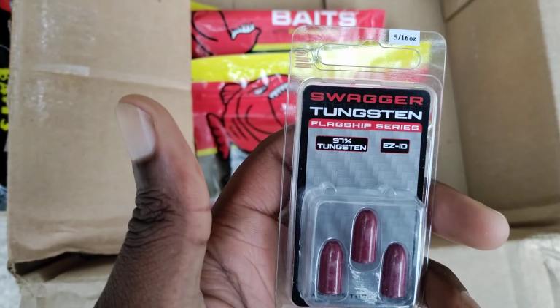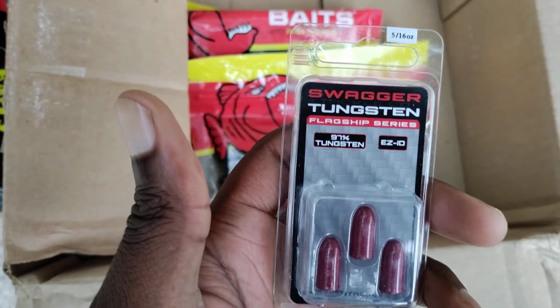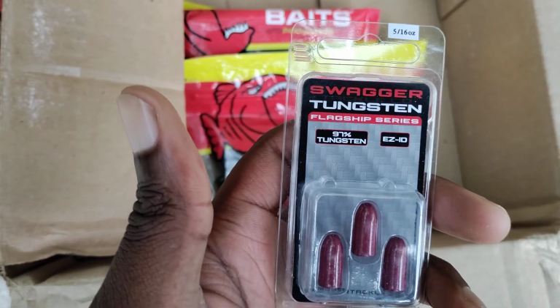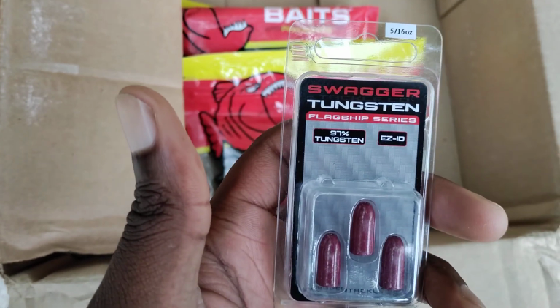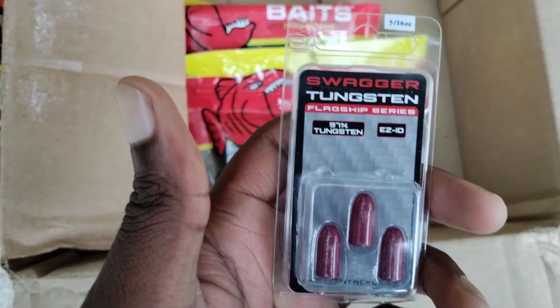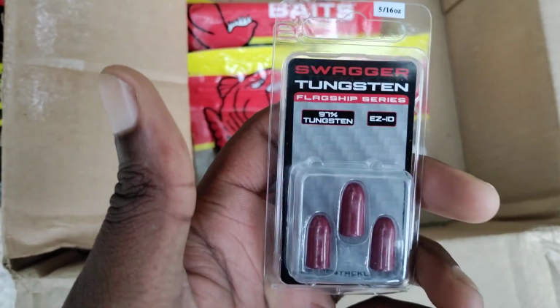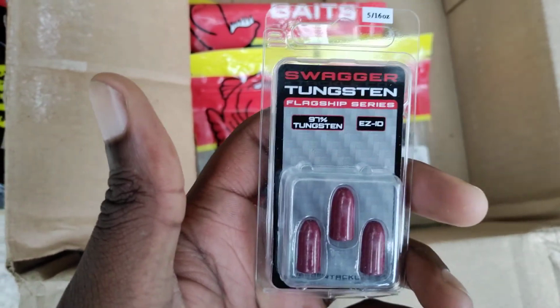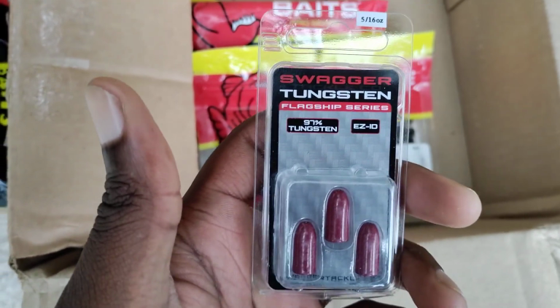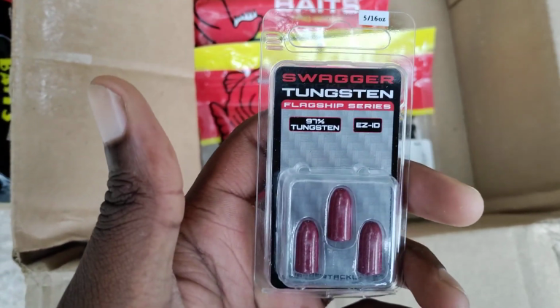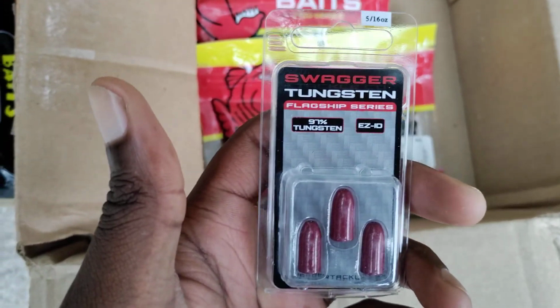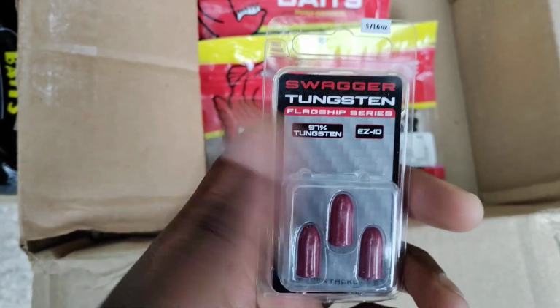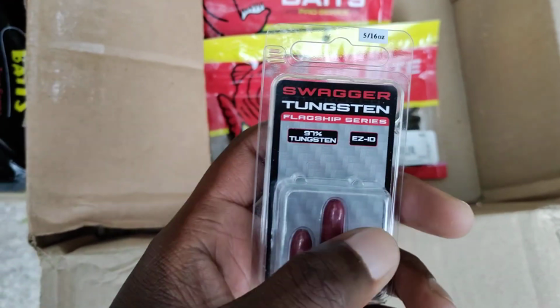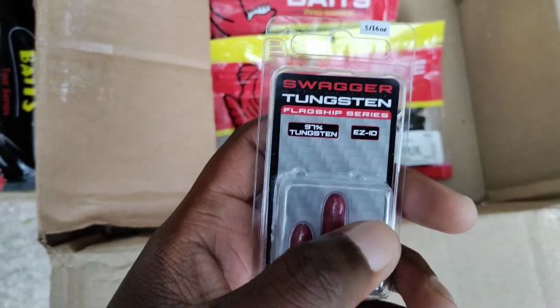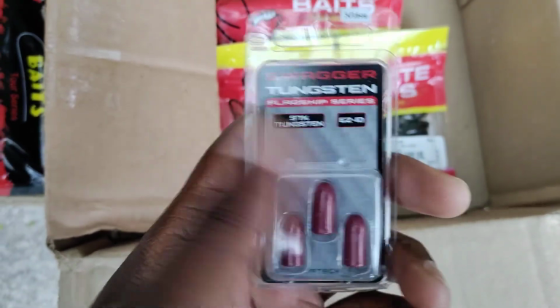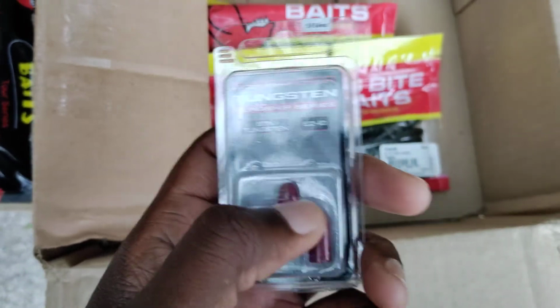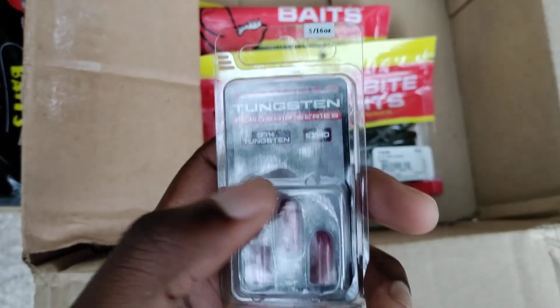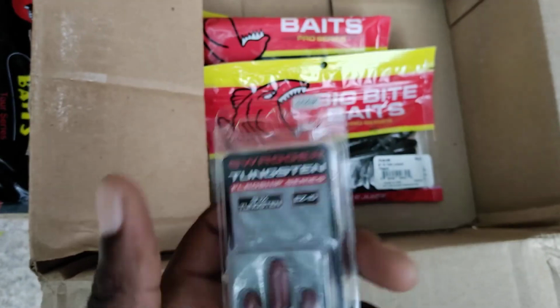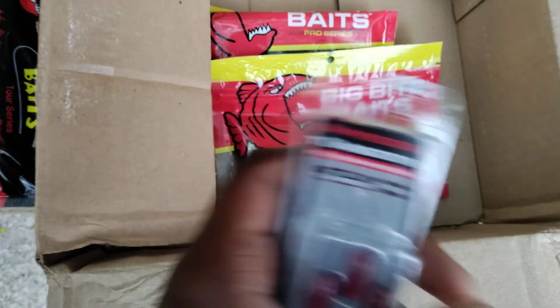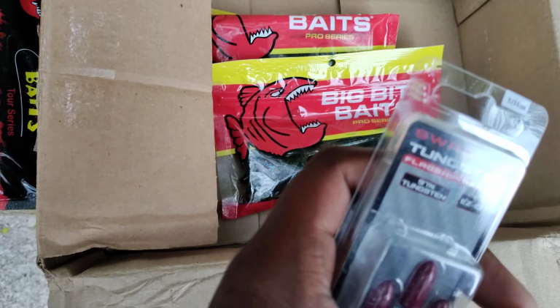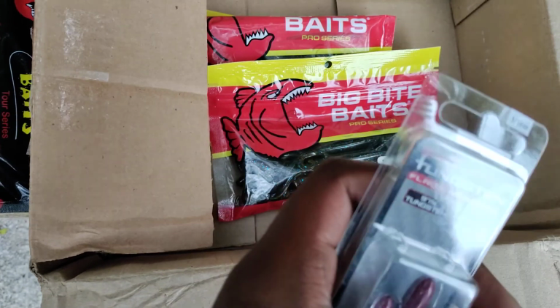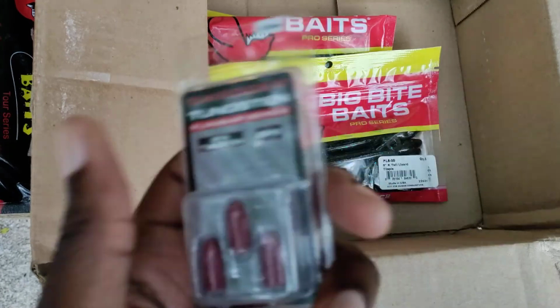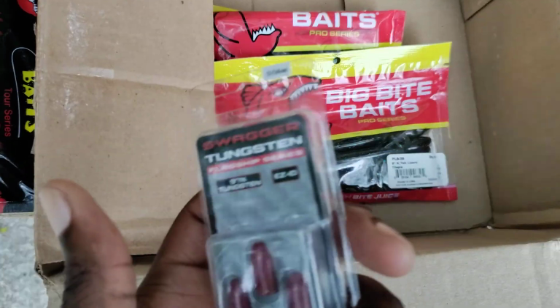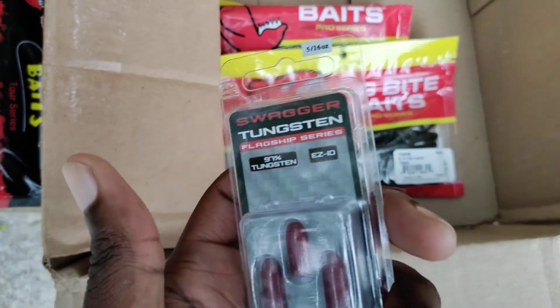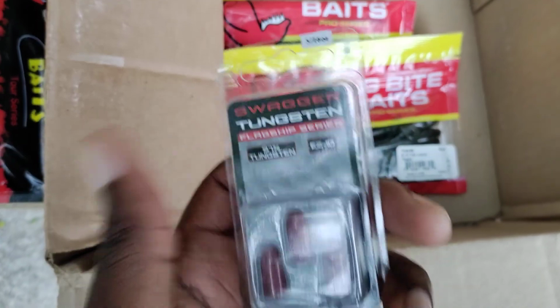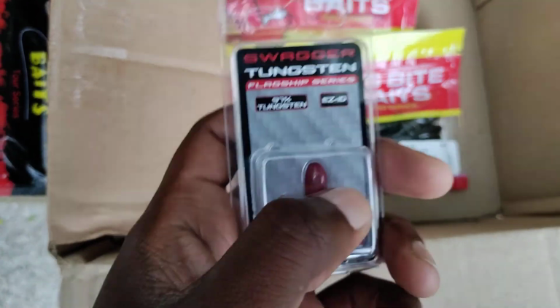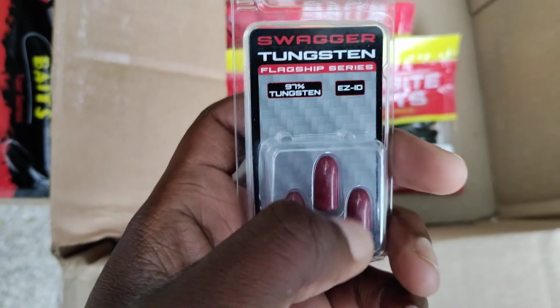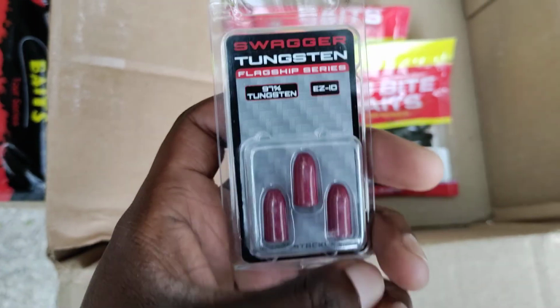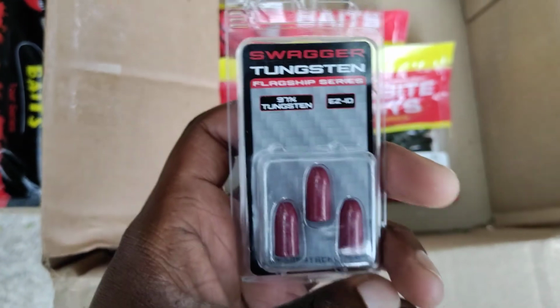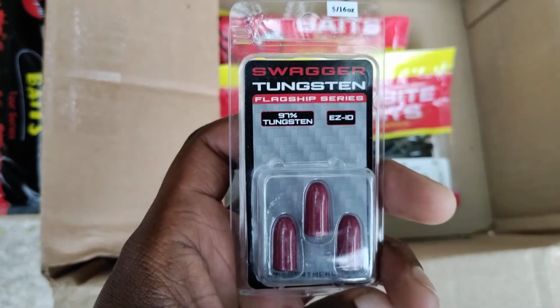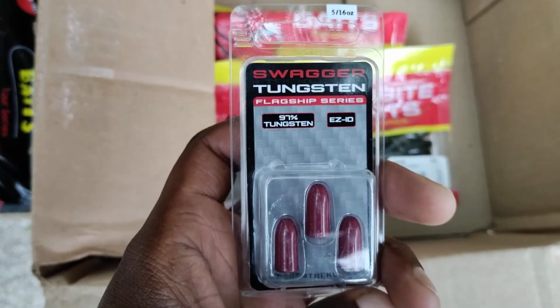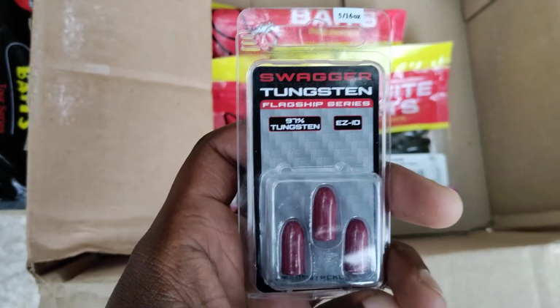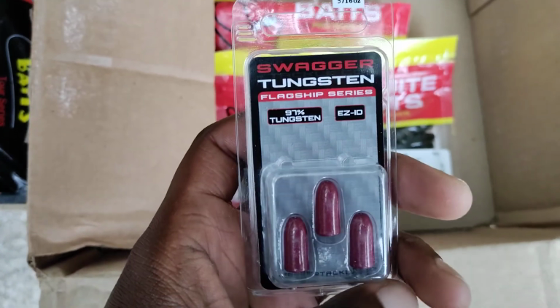We've got some more tungsten sinkers here — 5/16th ounce, just an in-between size between 3/16th and a quarter ounce. I'm going to be using this for swimming a worm.